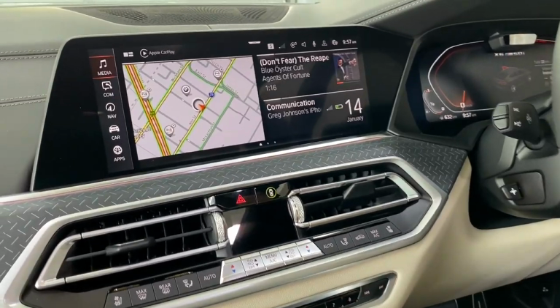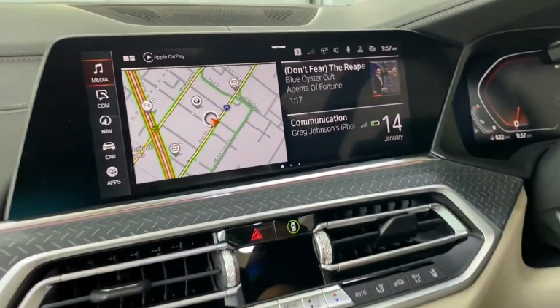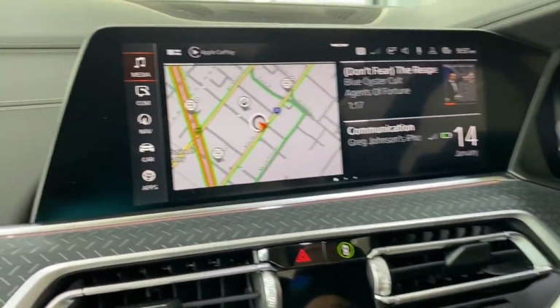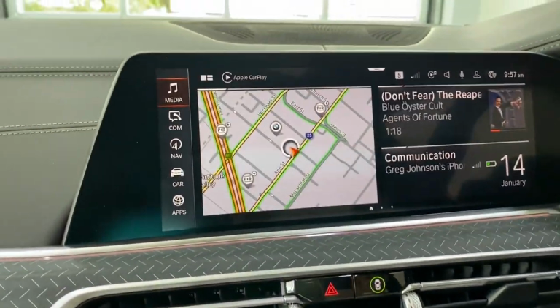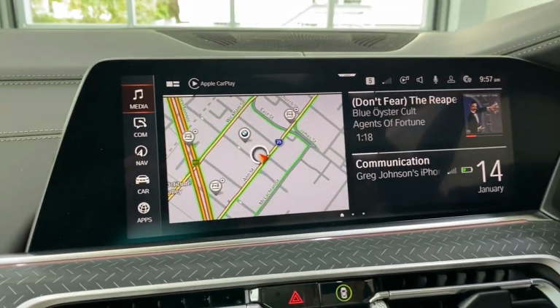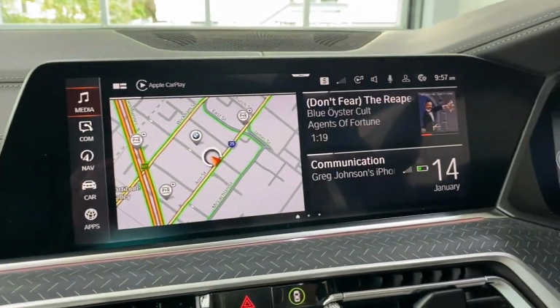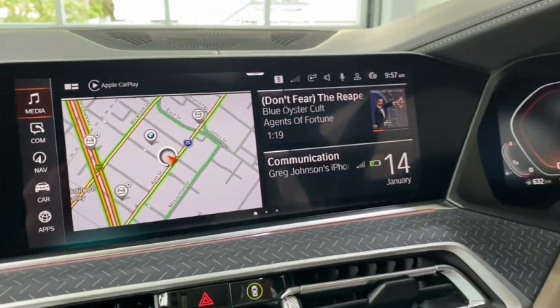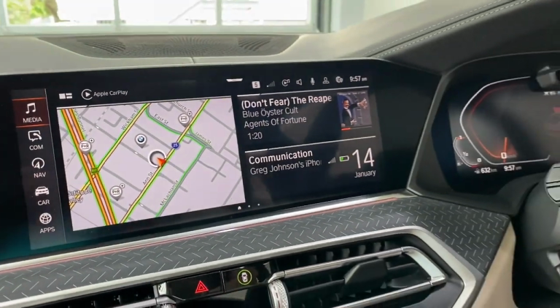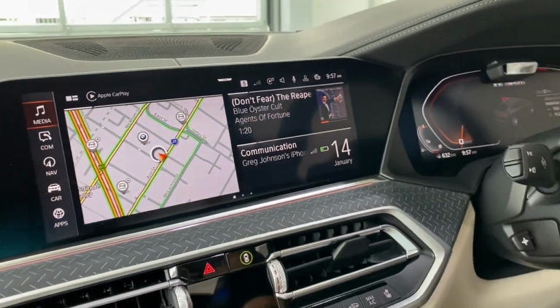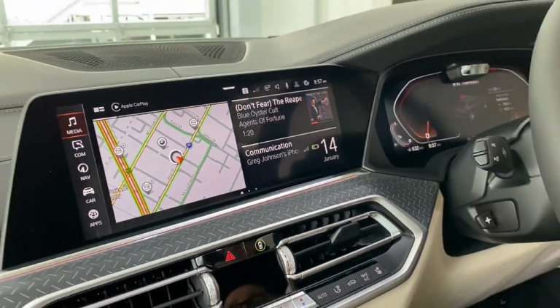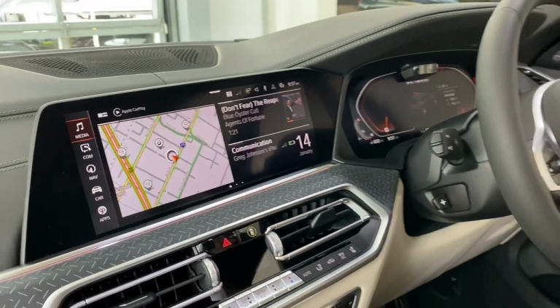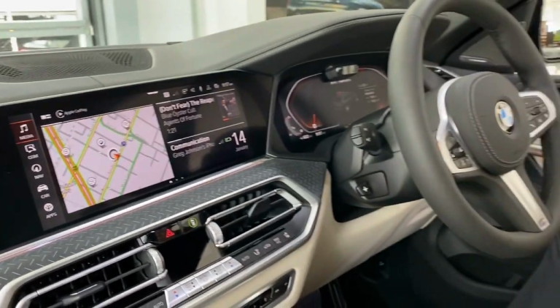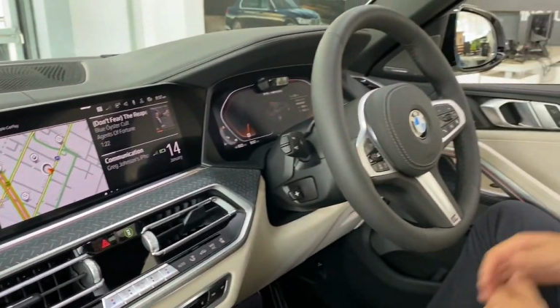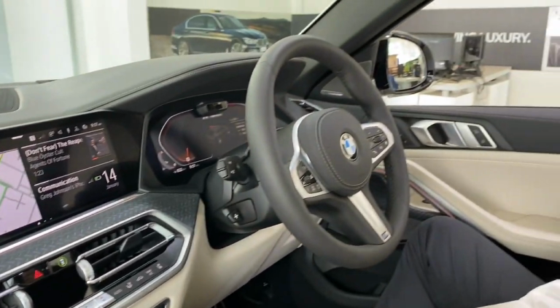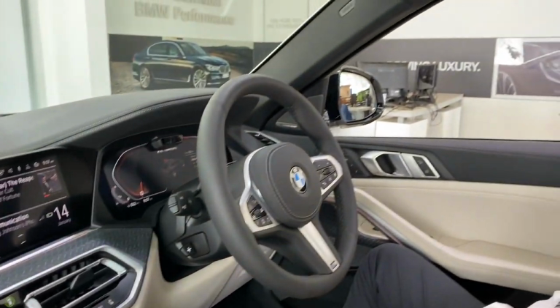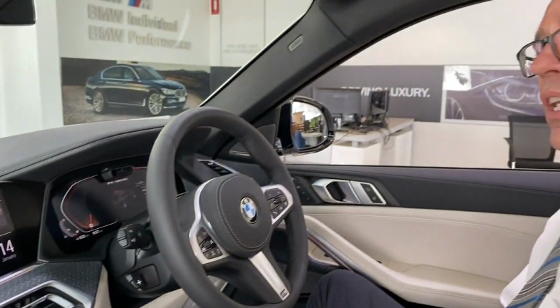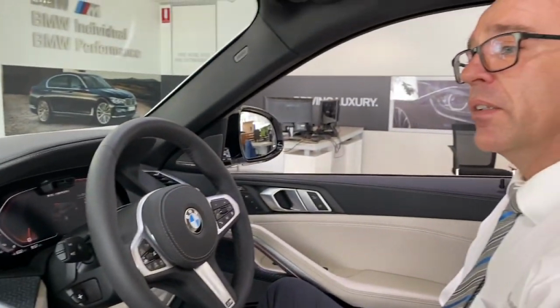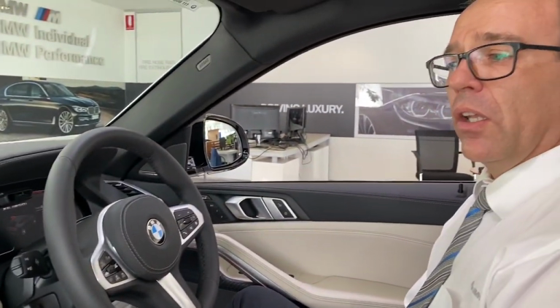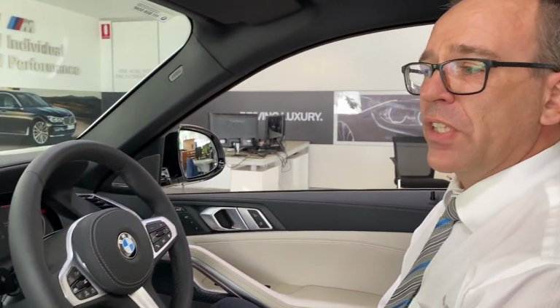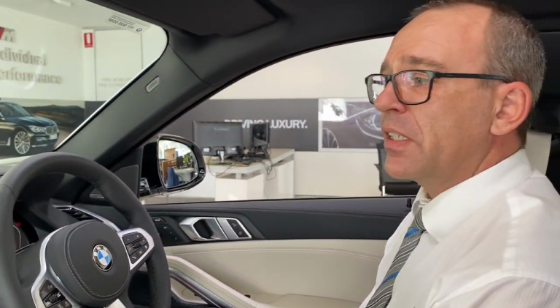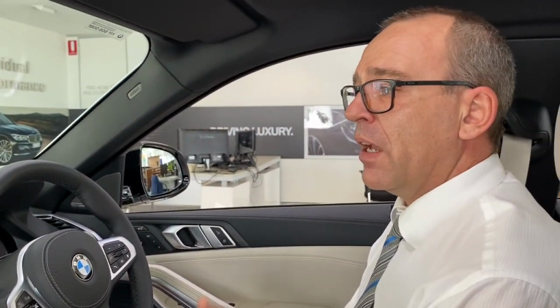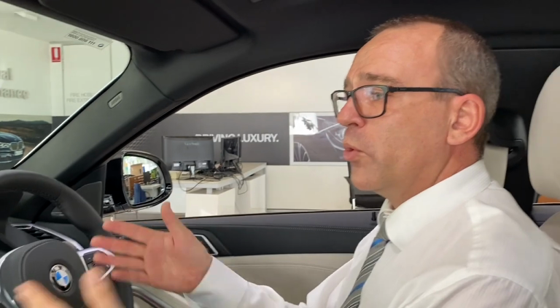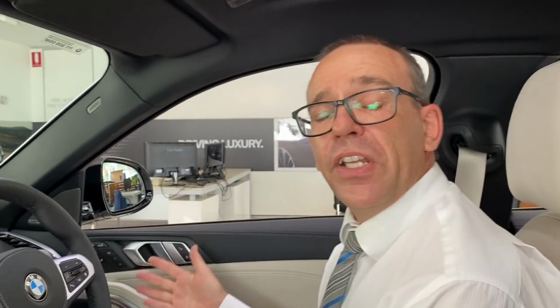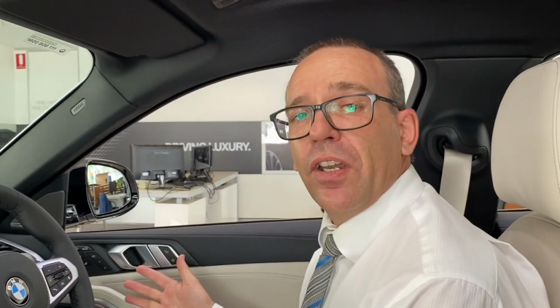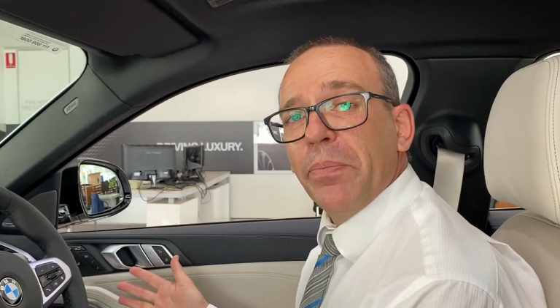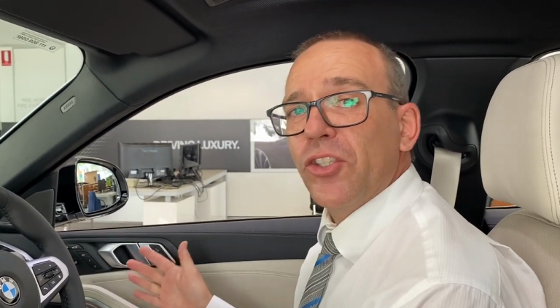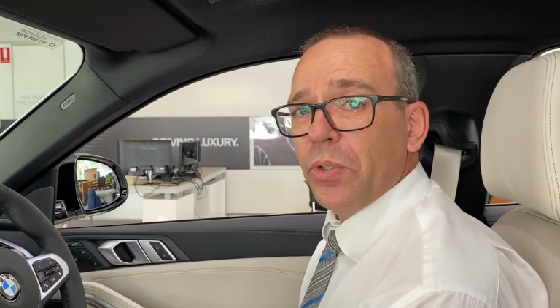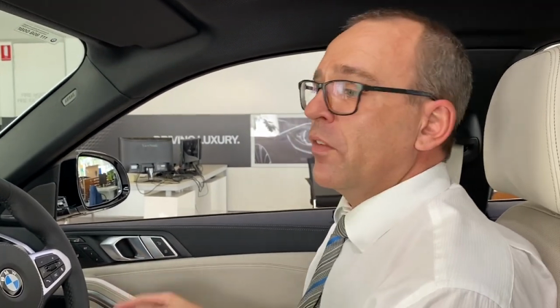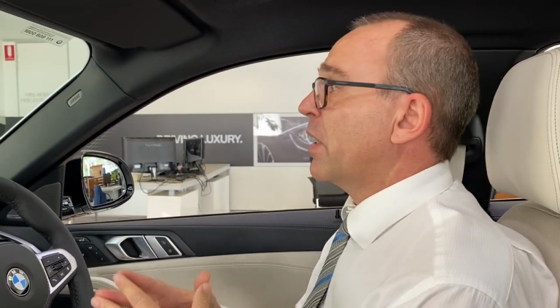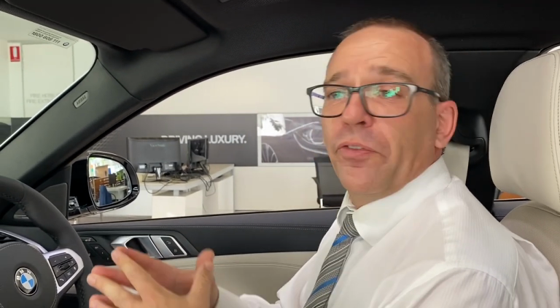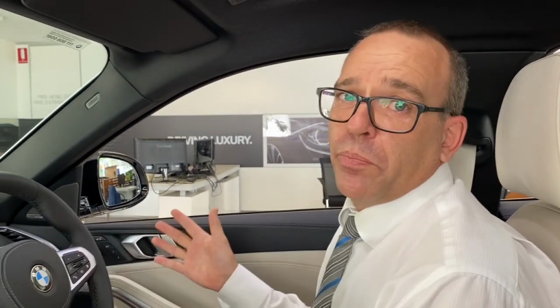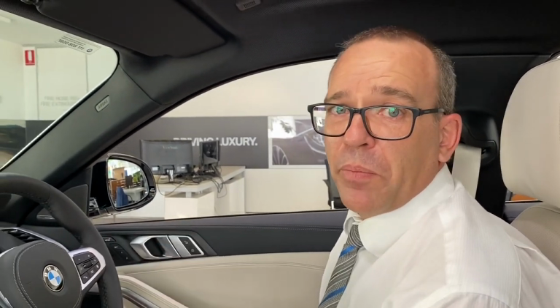This is a system which creates you as a profile as a customer and stores you to the cloud. Log yourself into the car and all your features are remembered and stored for your future BMW purchases.